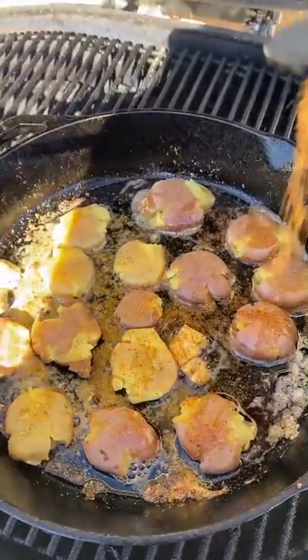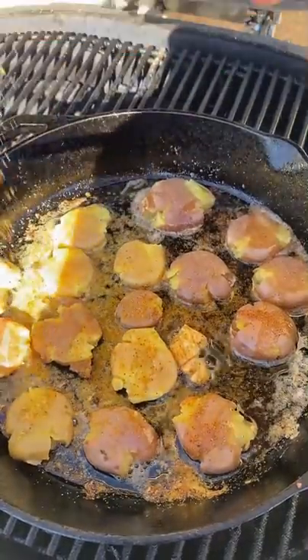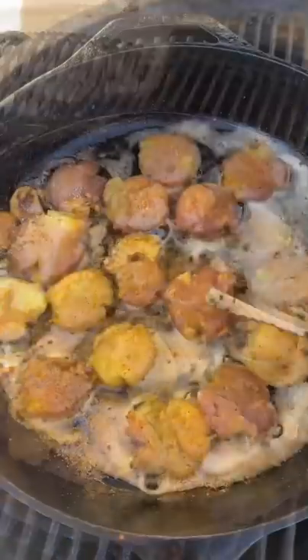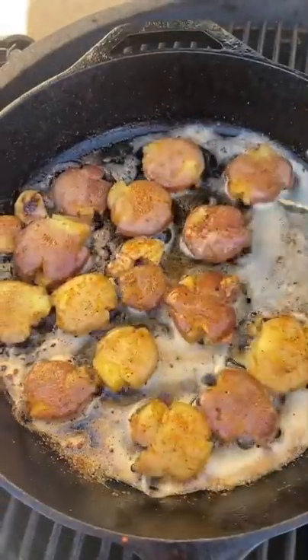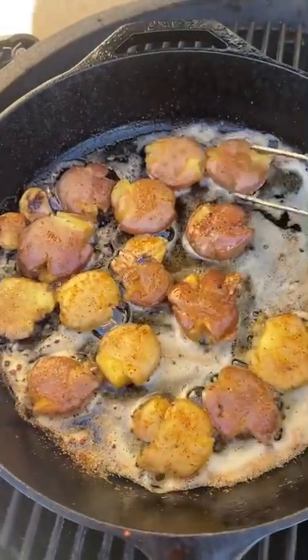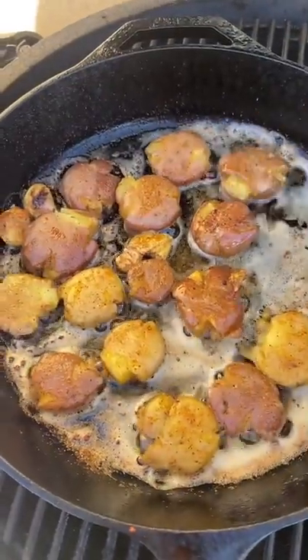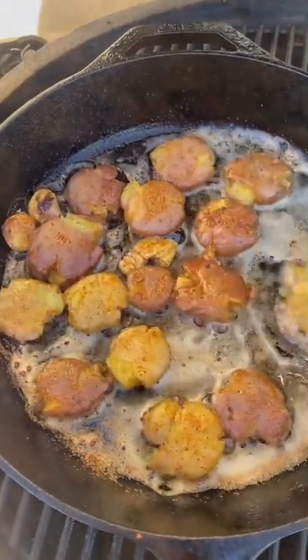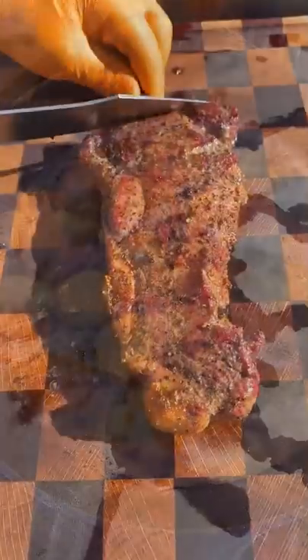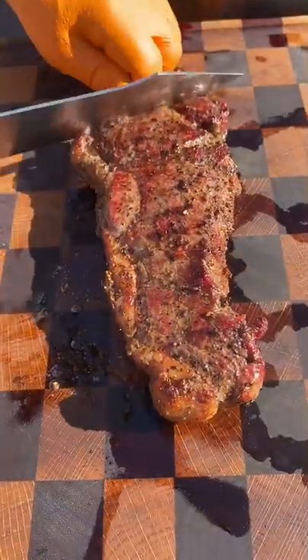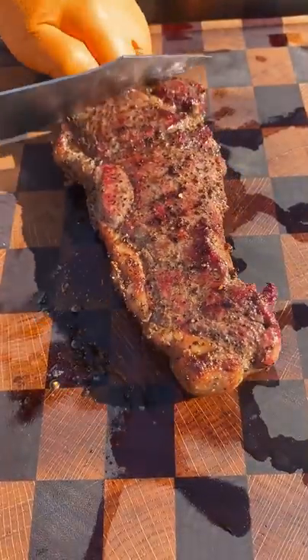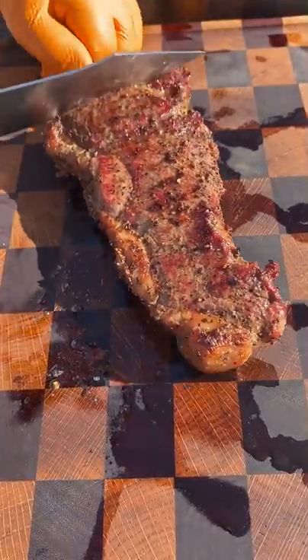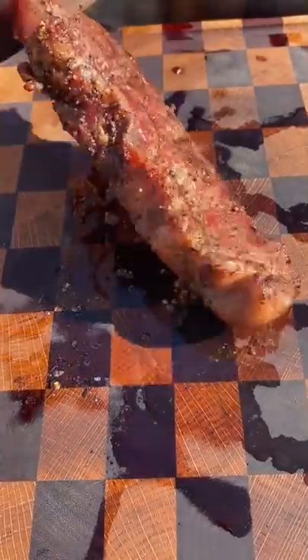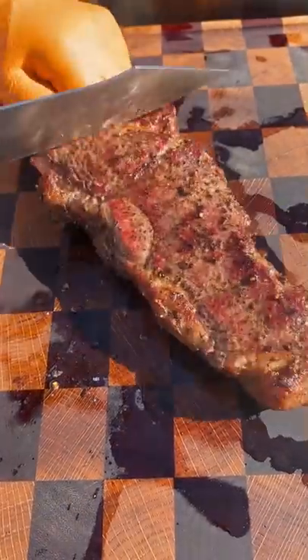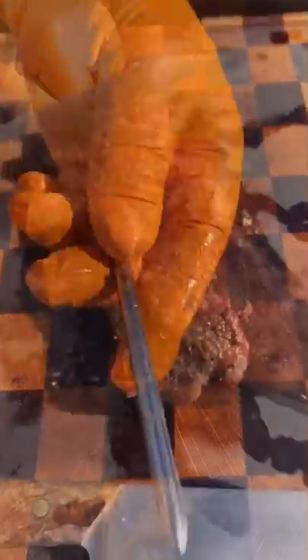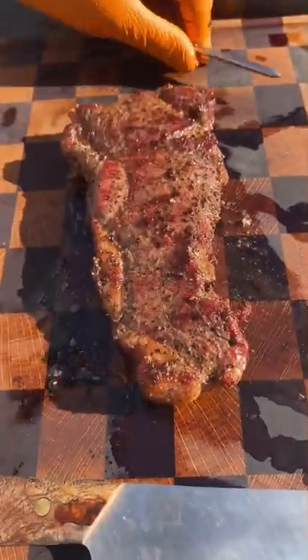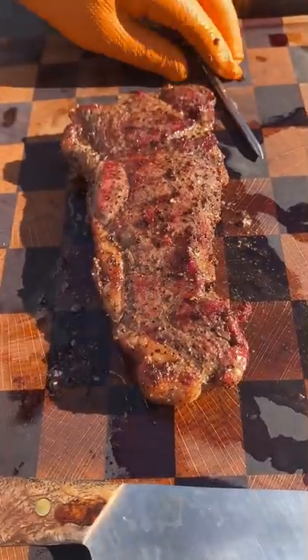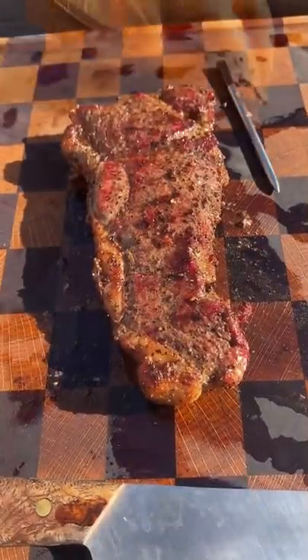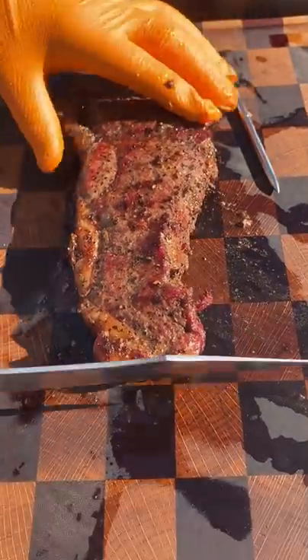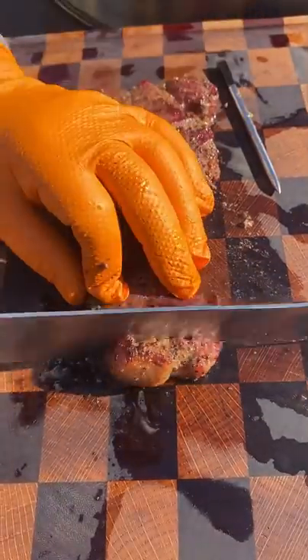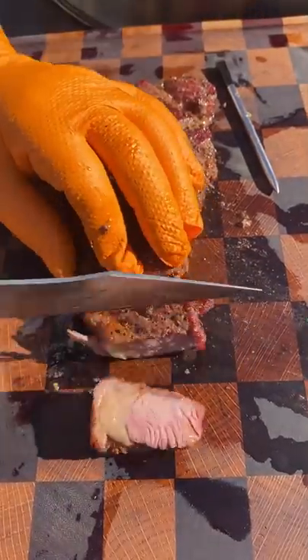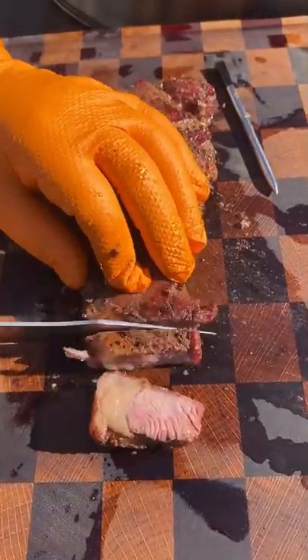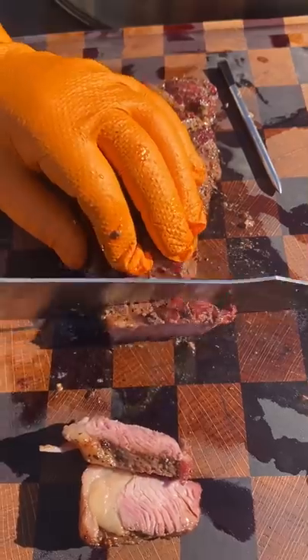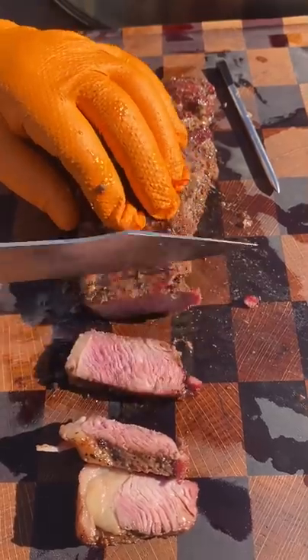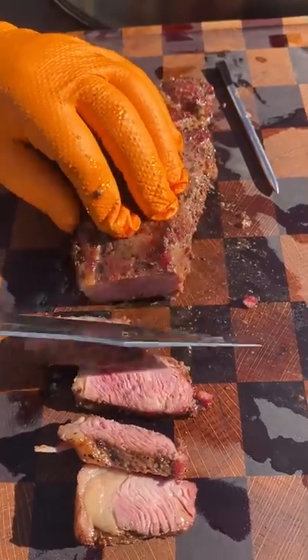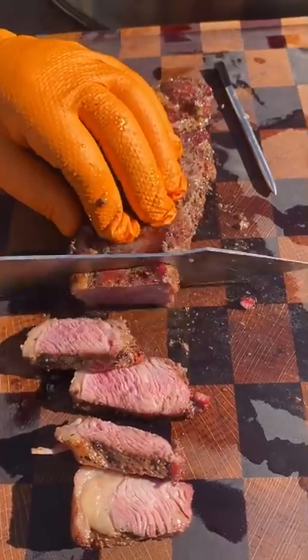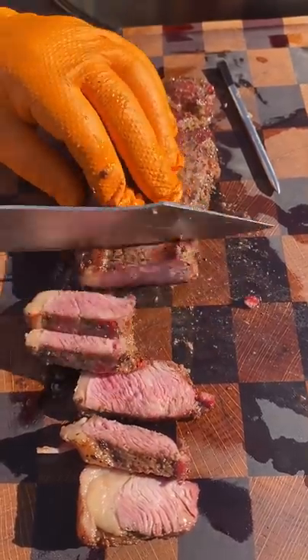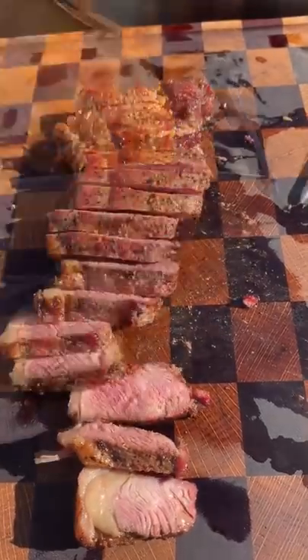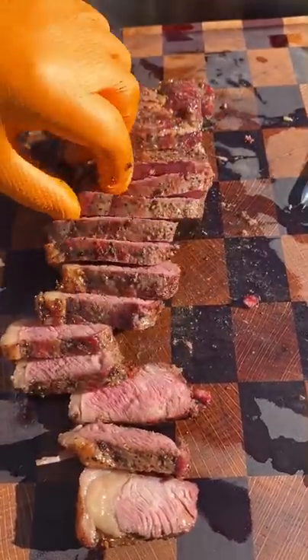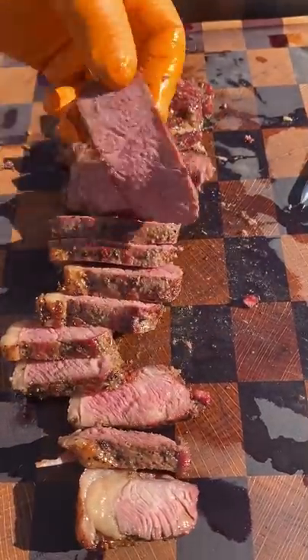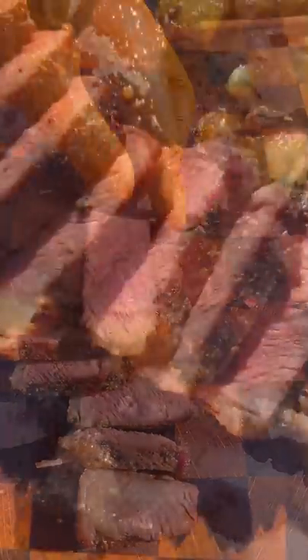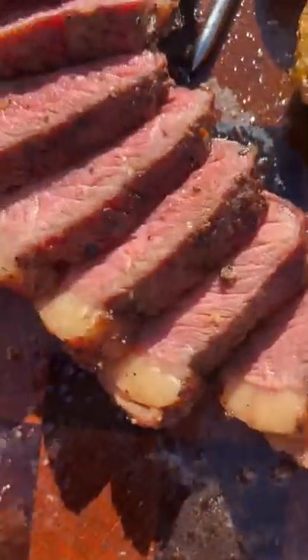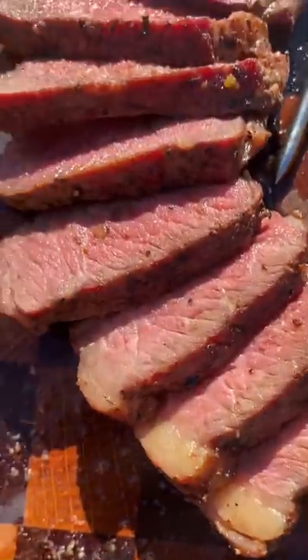Let that rest a little while you cook up these potatoes. The meter did an incredible job keeping the temp on the steak, and it came out tender and excellent.